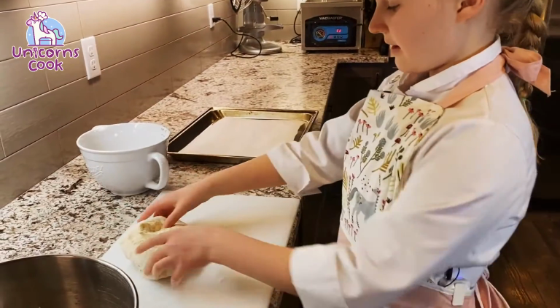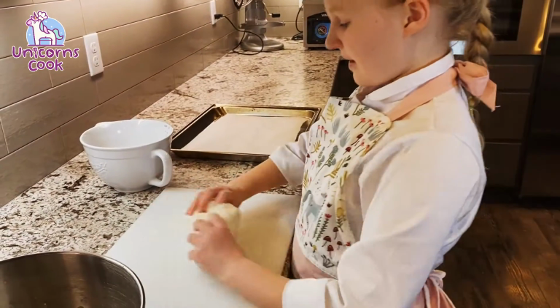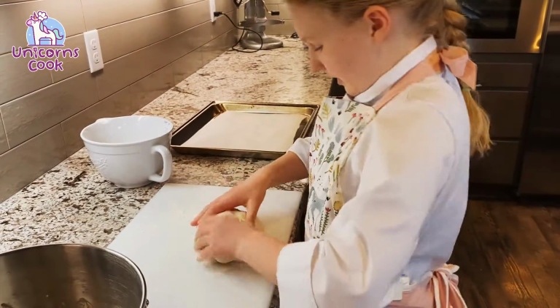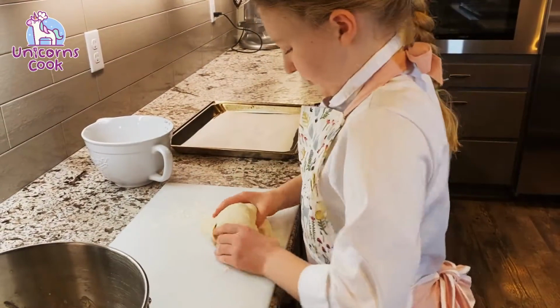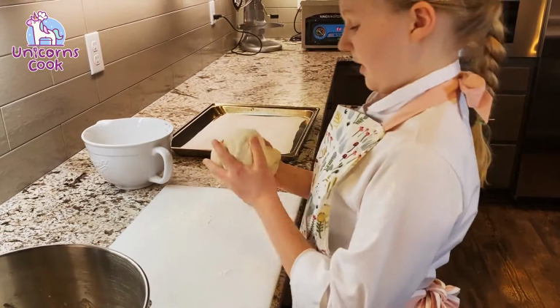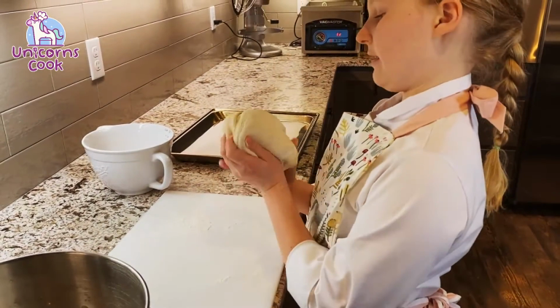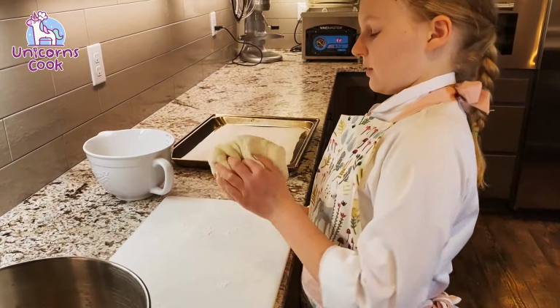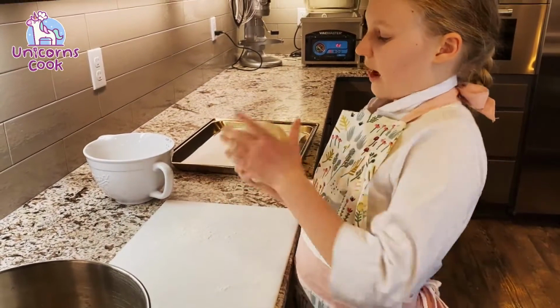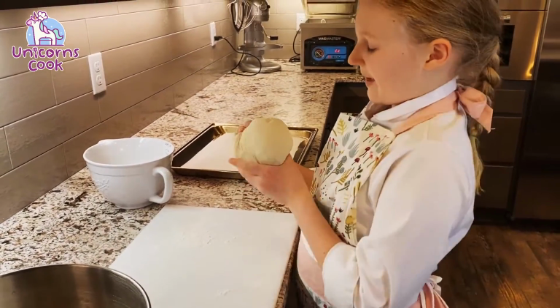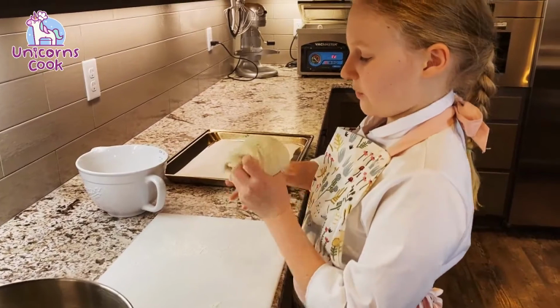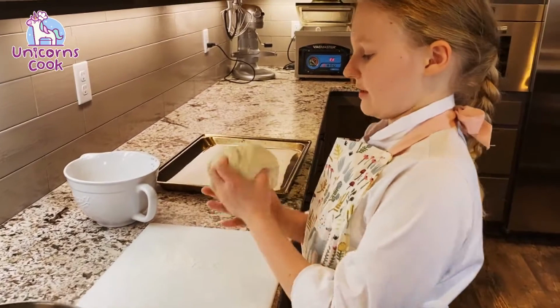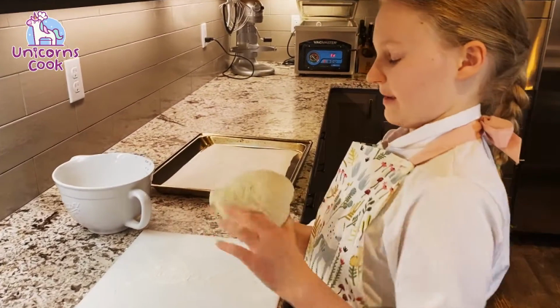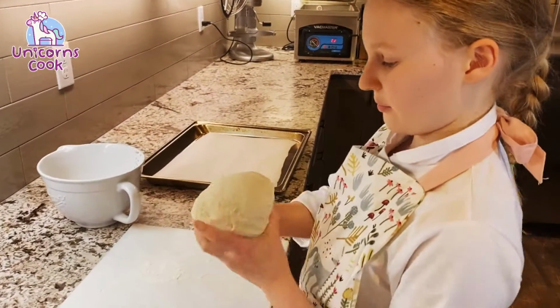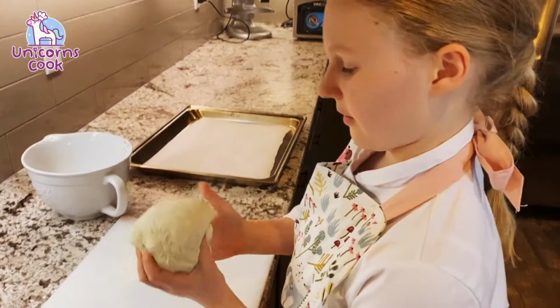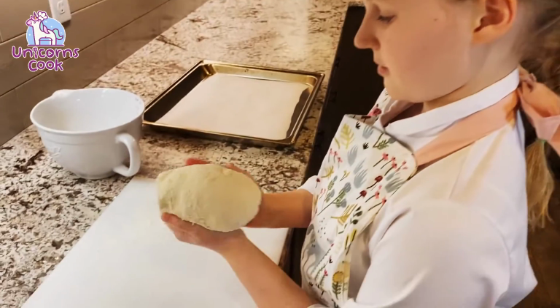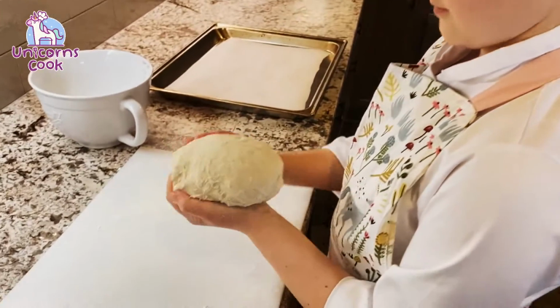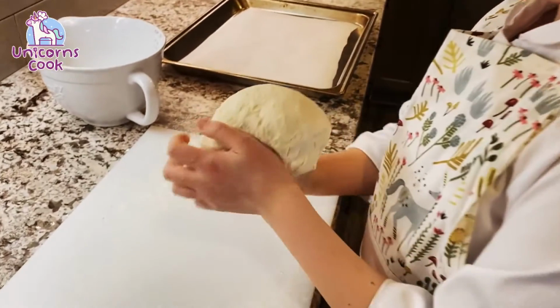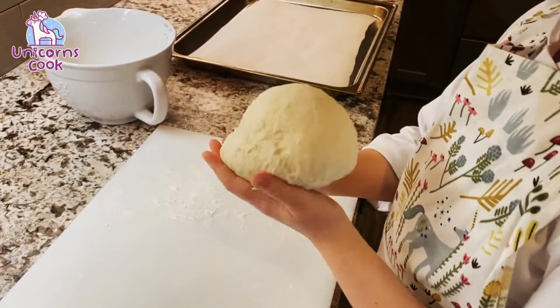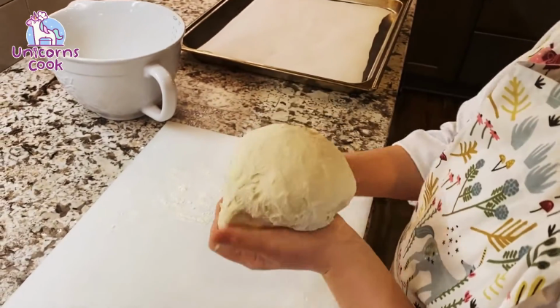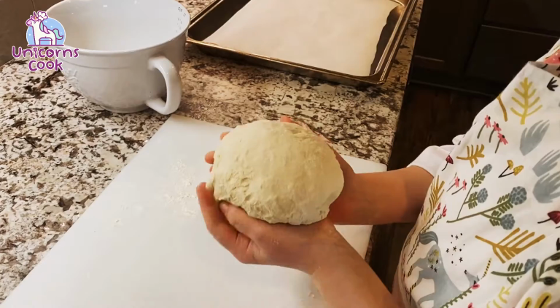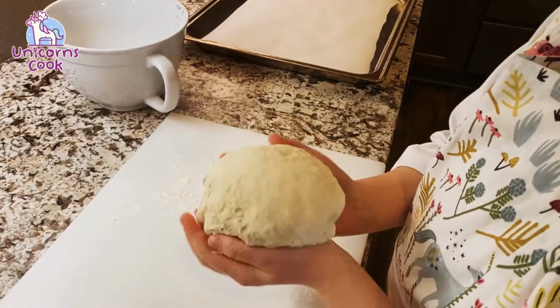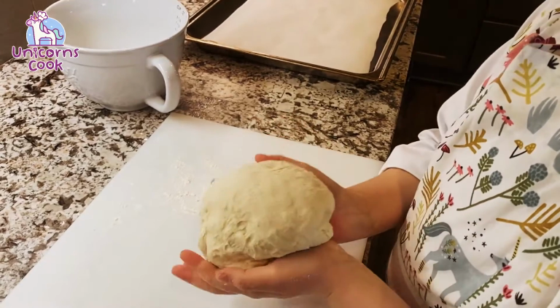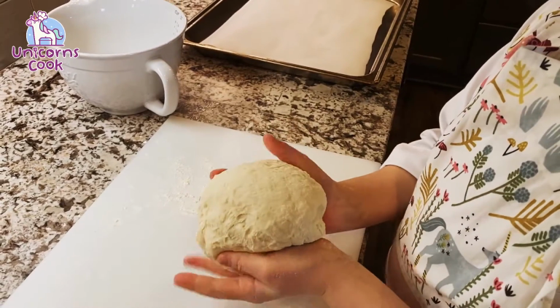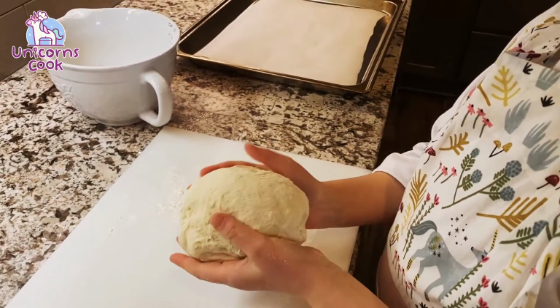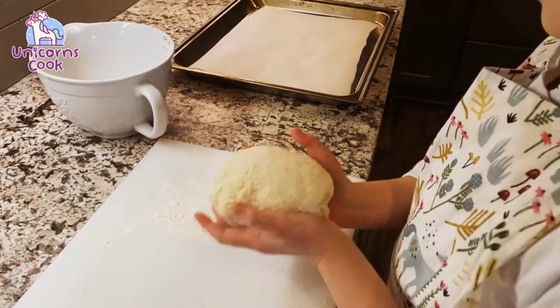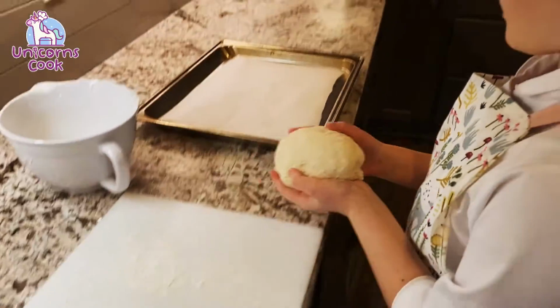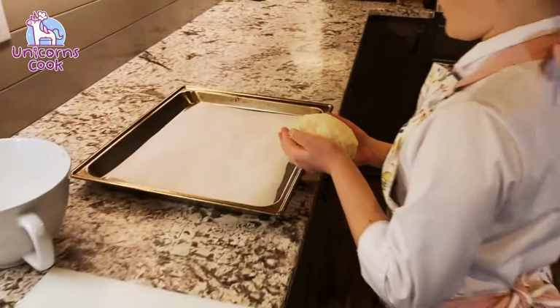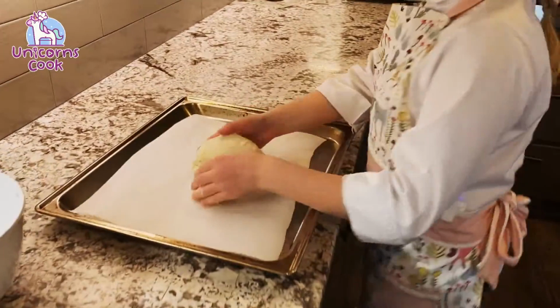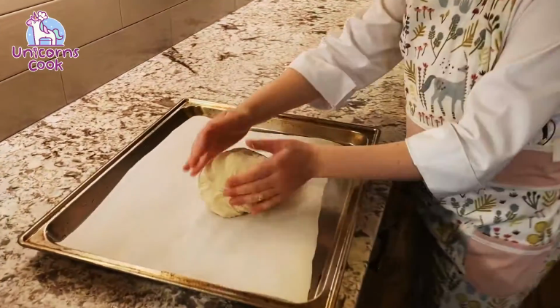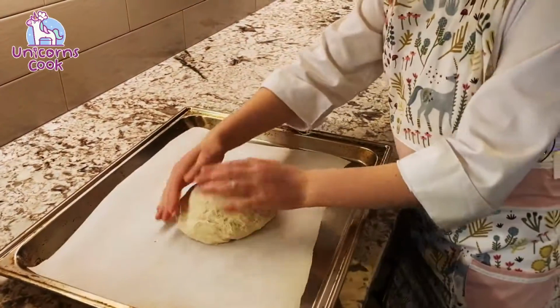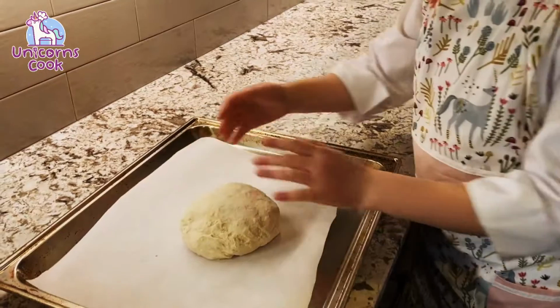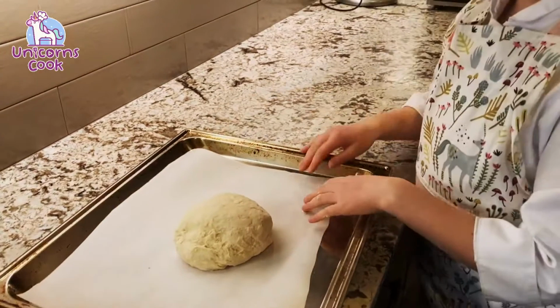Now we want to make it look nice and pretty for the oven. So we're gonna kind of grab the edges and fold it into itself to make the top prettier. You want to make sure you don't tear the dough. Let's set it on the sheet so it can rise once more.